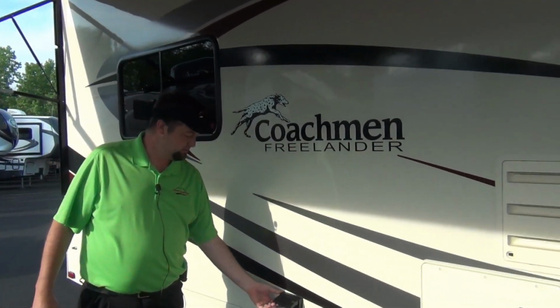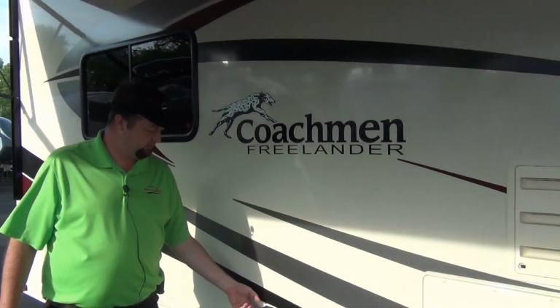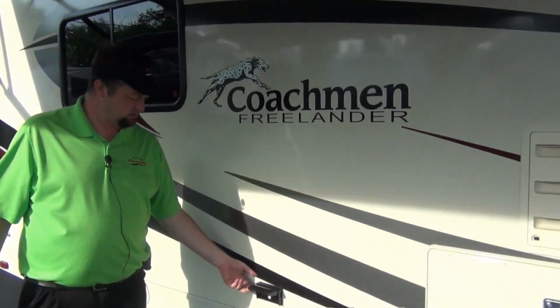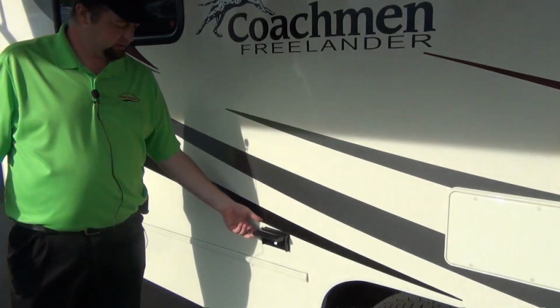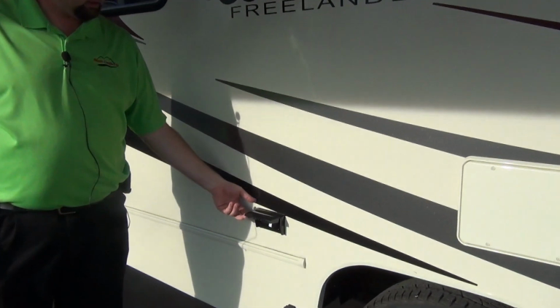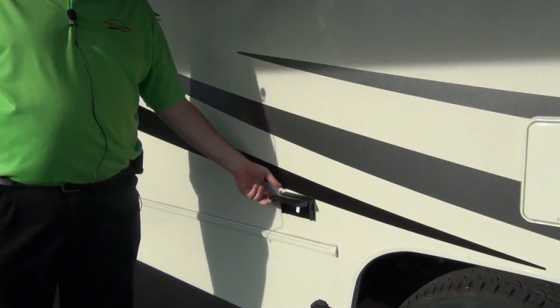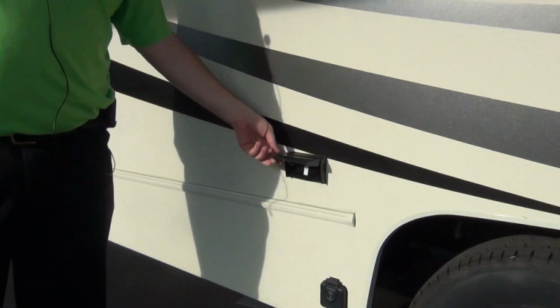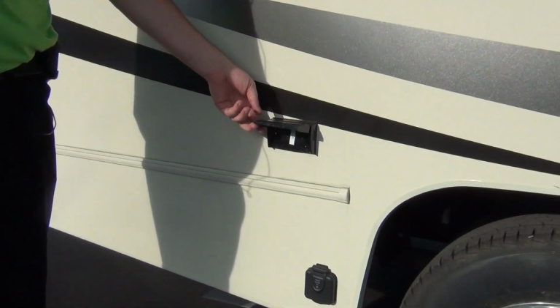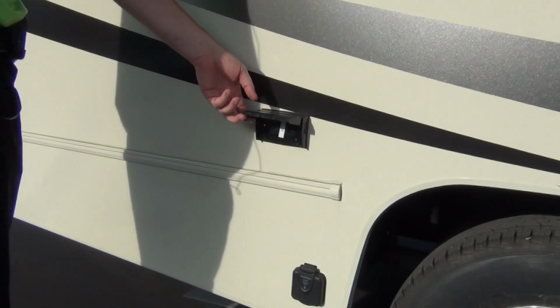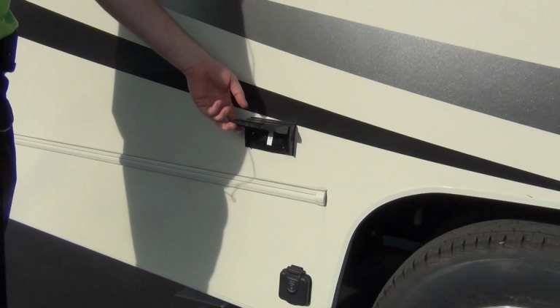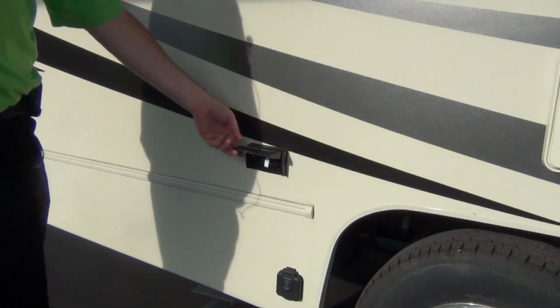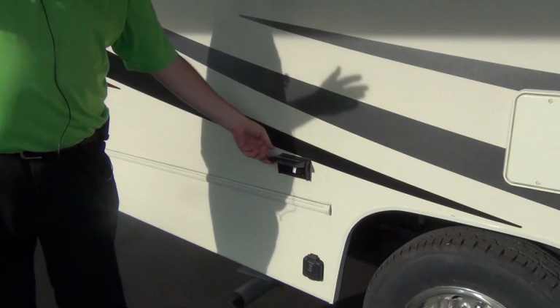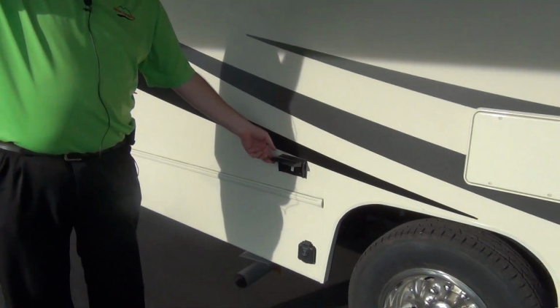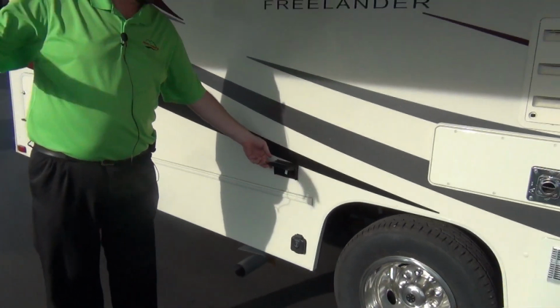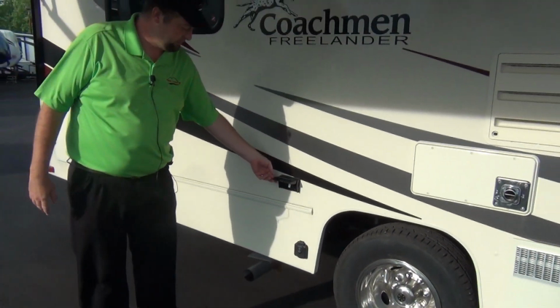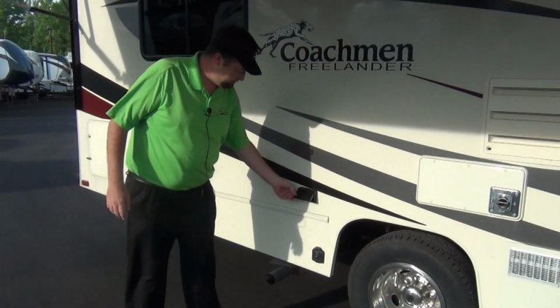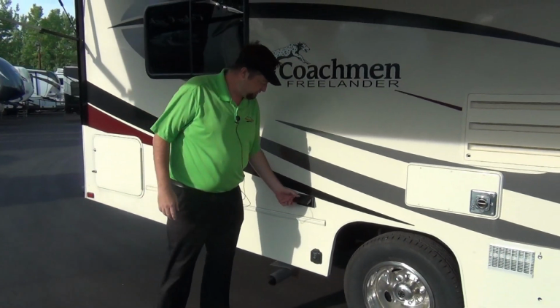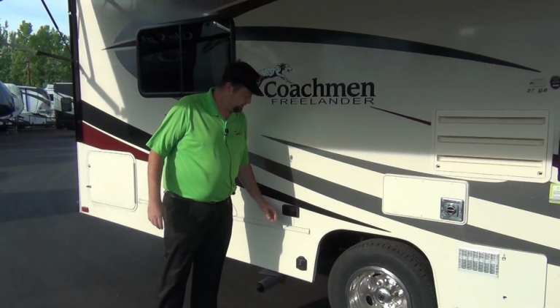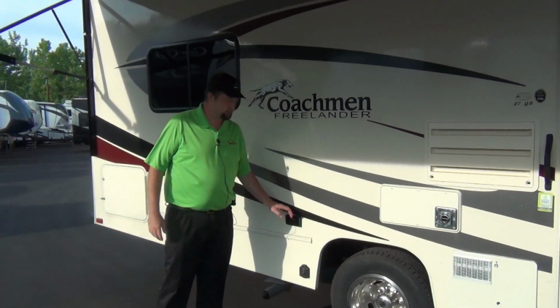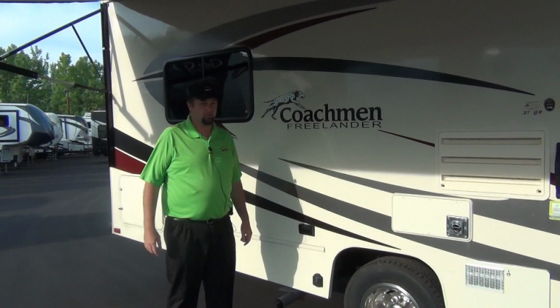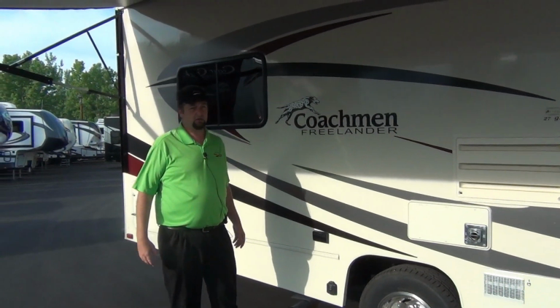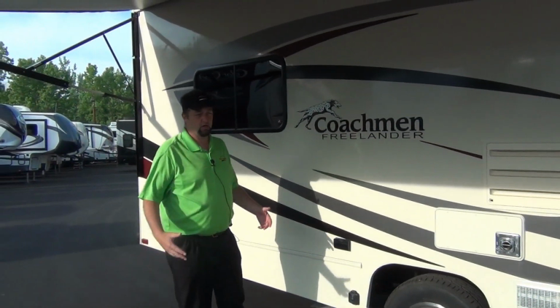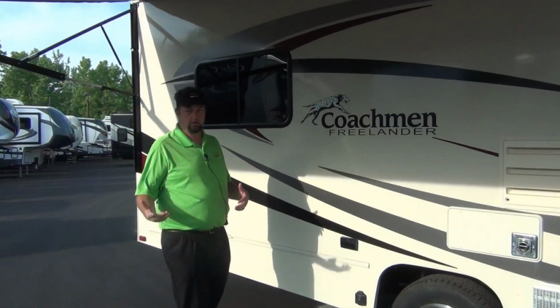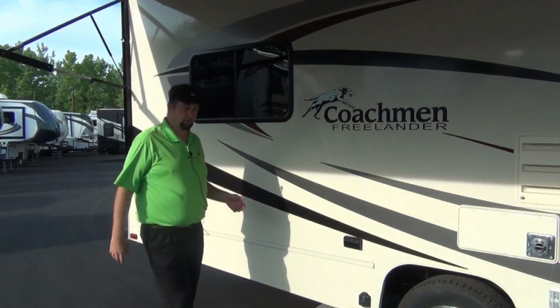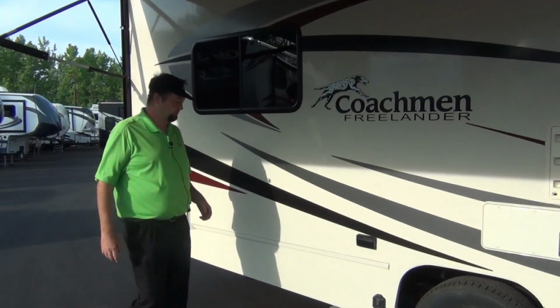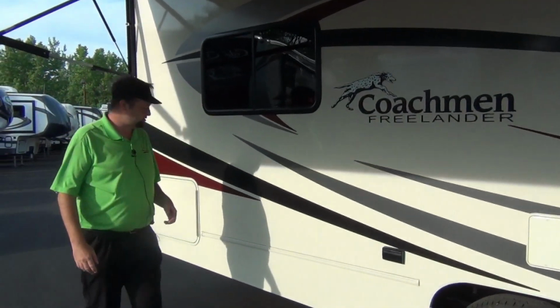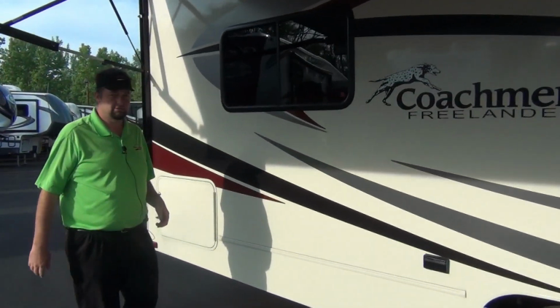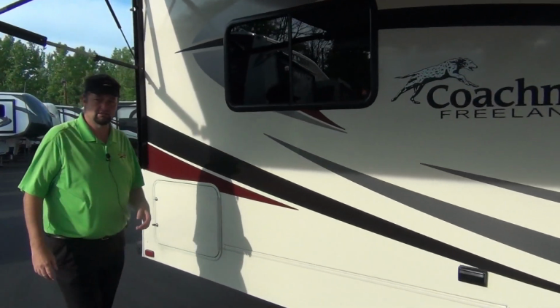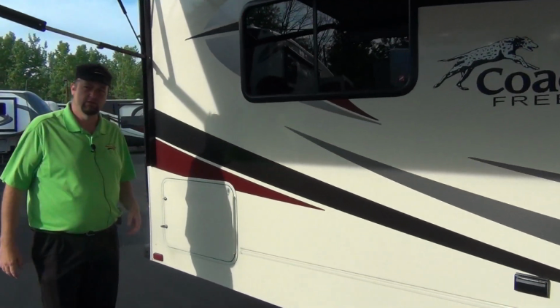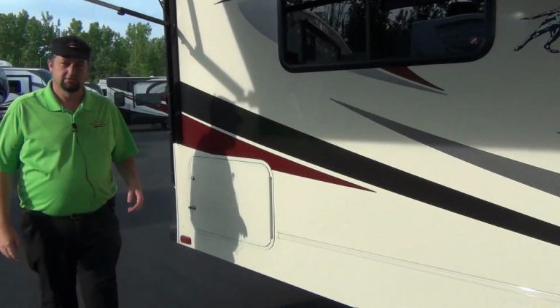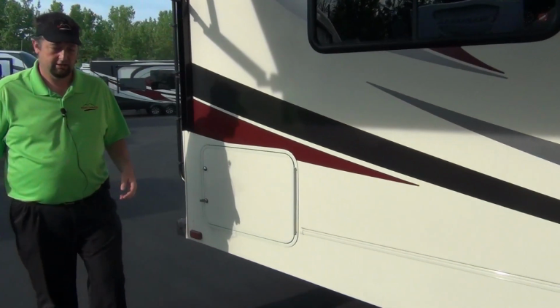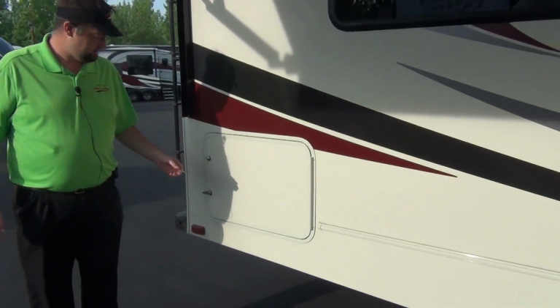Coachman does give you a nice little plug-in here for your power outlets. If you've got the picnic table here under your awning, you've got the radio or crock pot or something going with your nachos and chili or whatever.